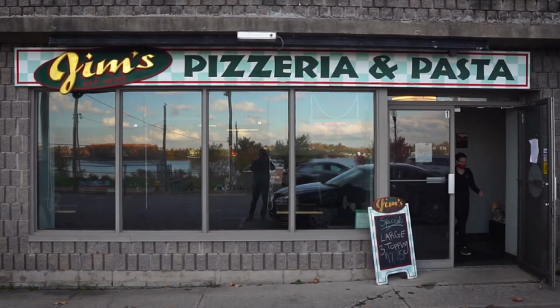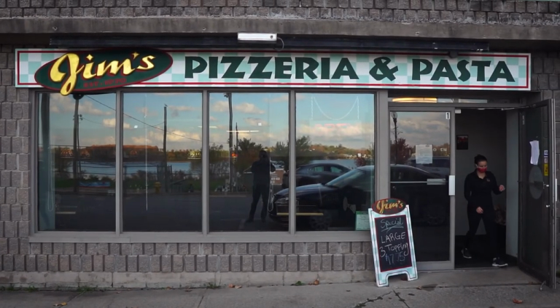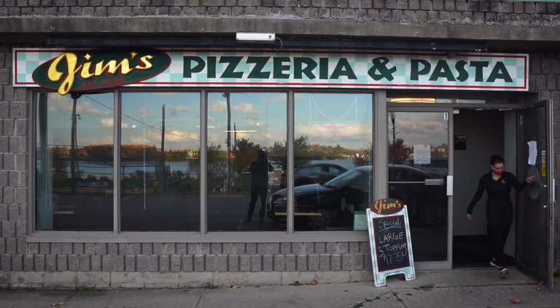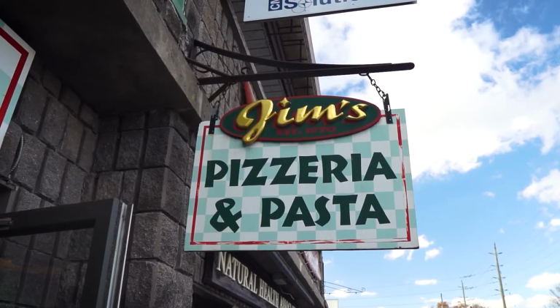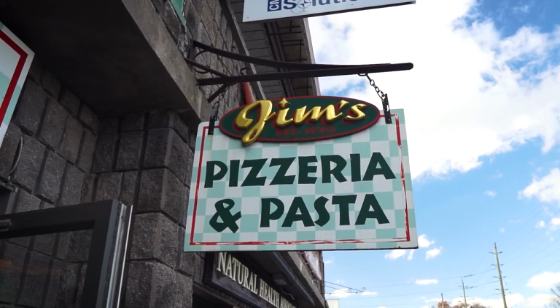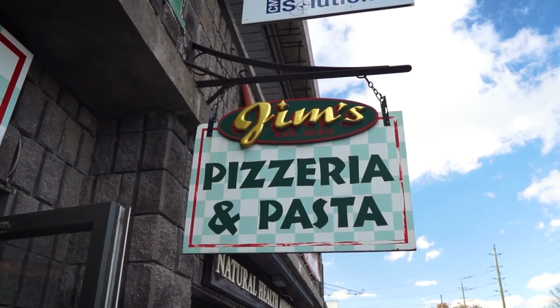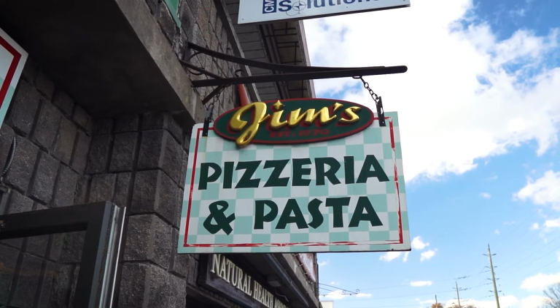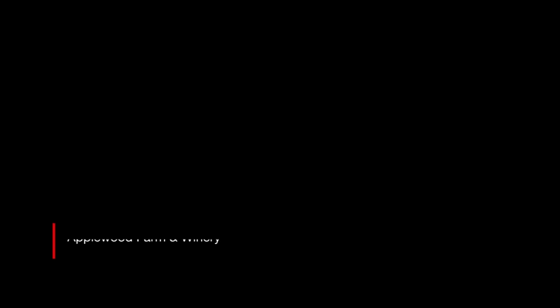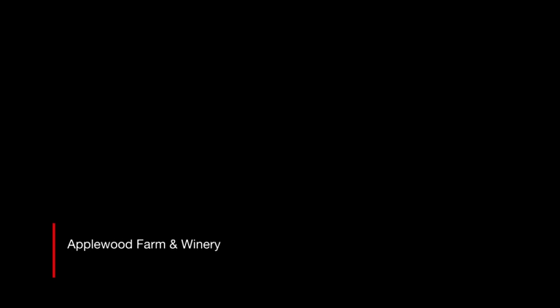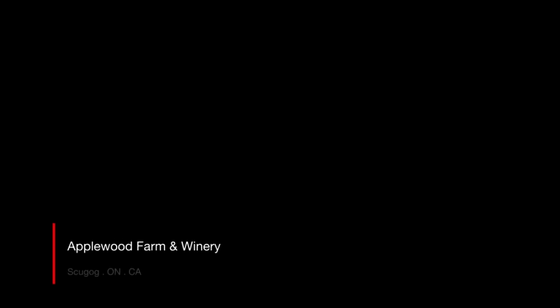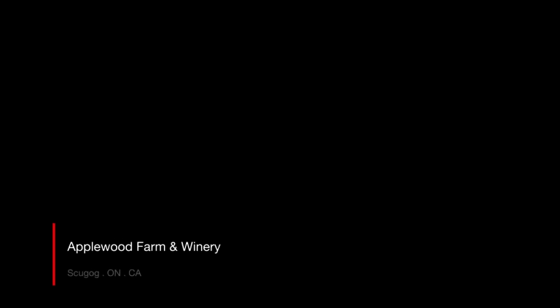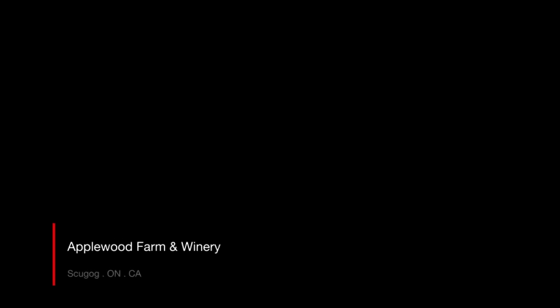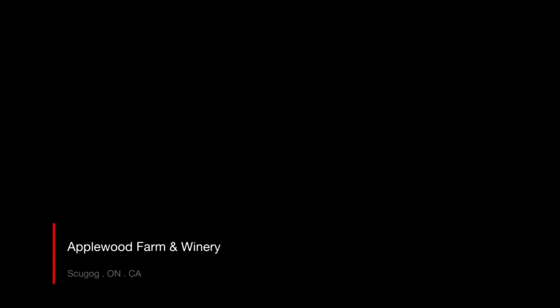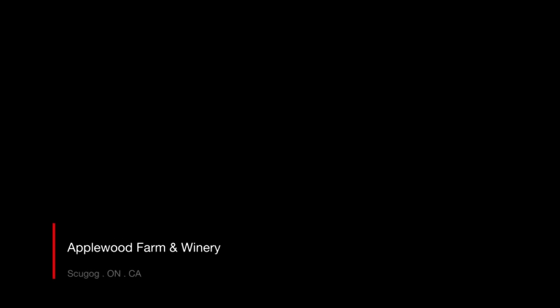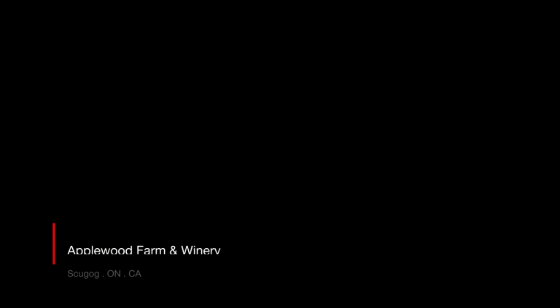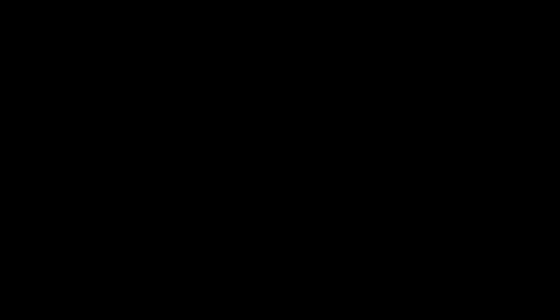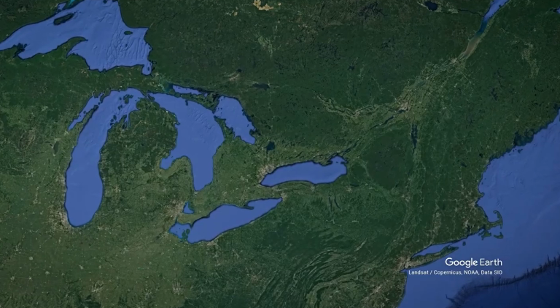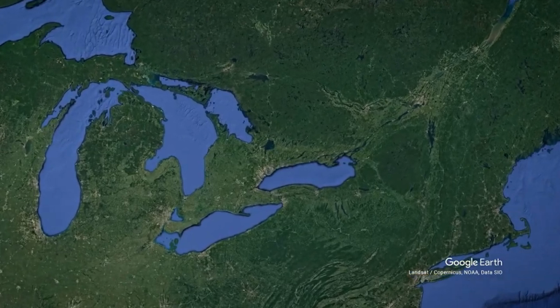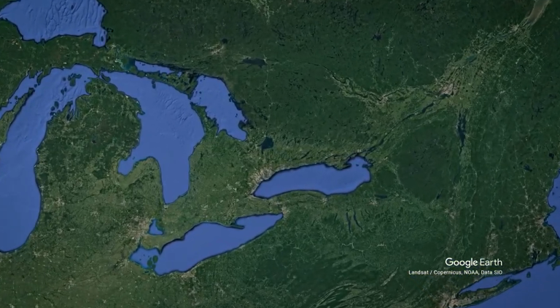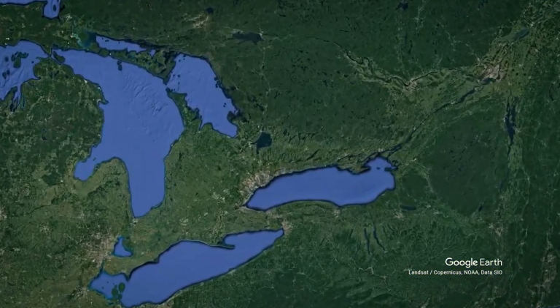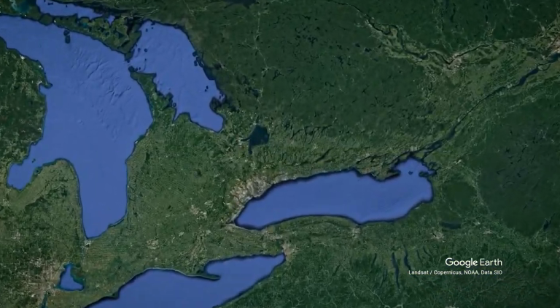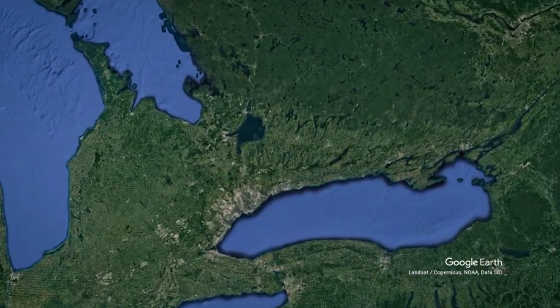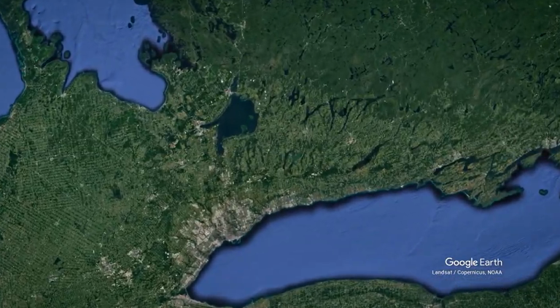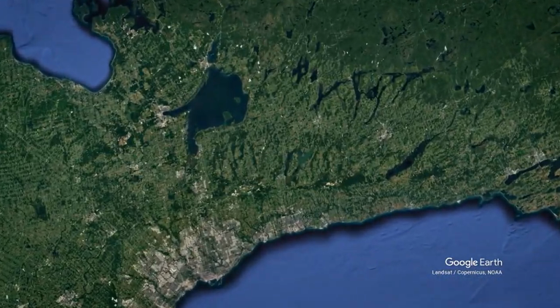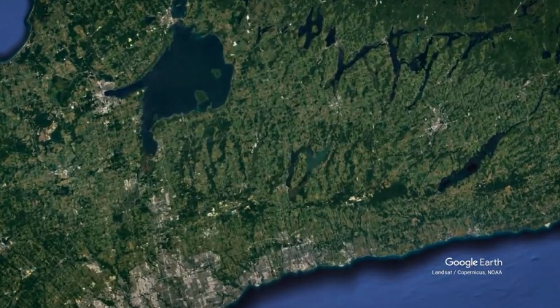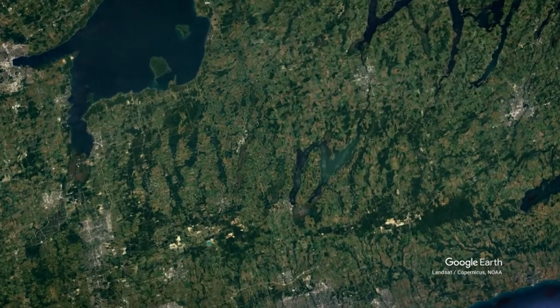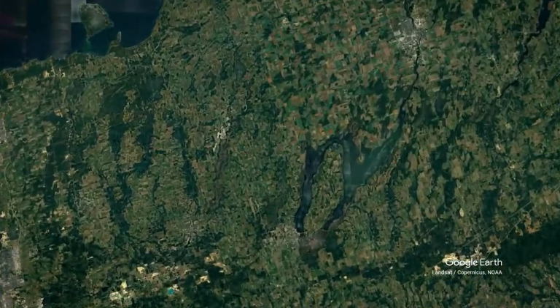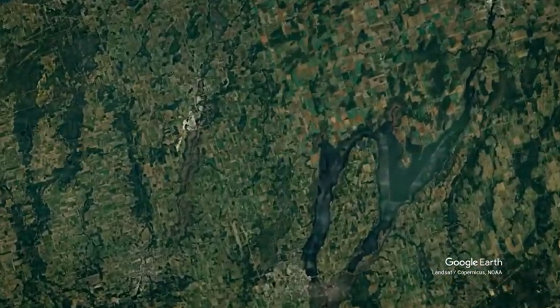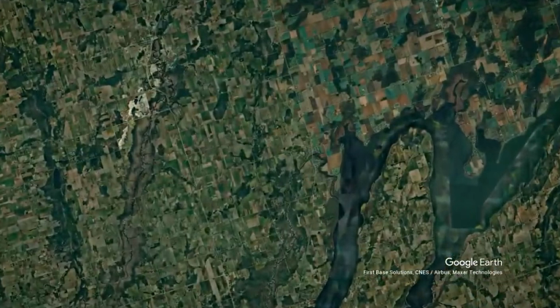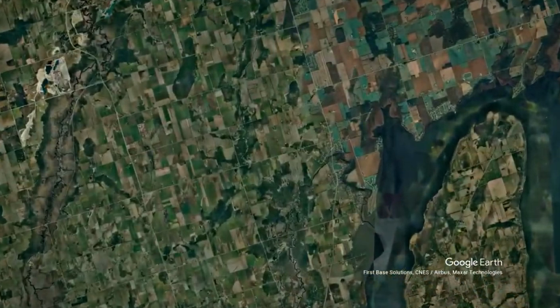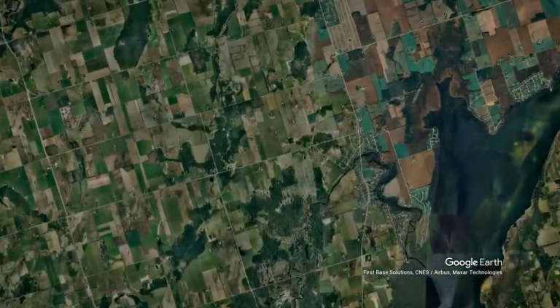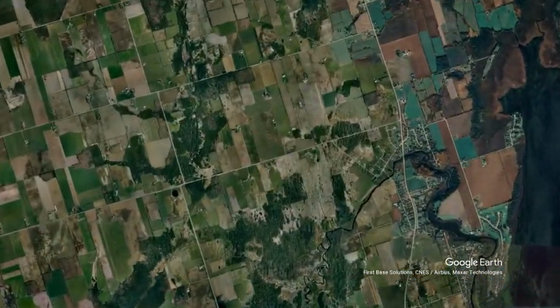Hey guys, welcome to another episode on Red Maple Leaf. Today we will be visiting the Applewood Farm. The farm is located a few kilometers north of Port Perry and lies very close to Skugog Lake.